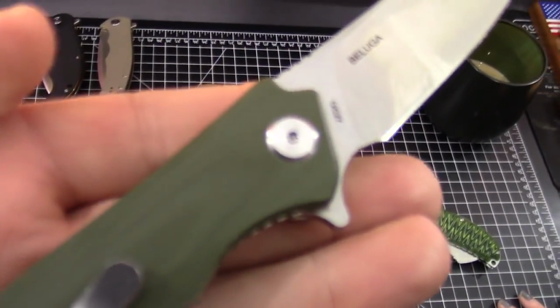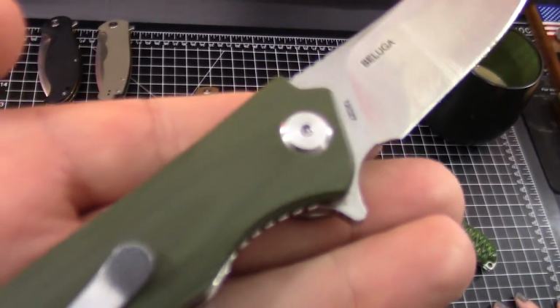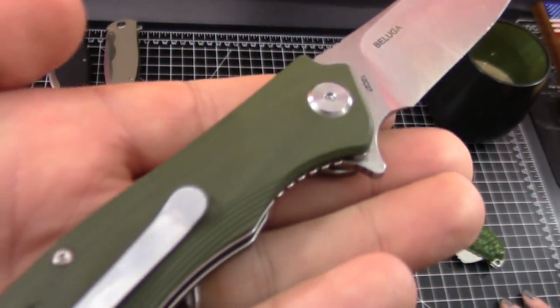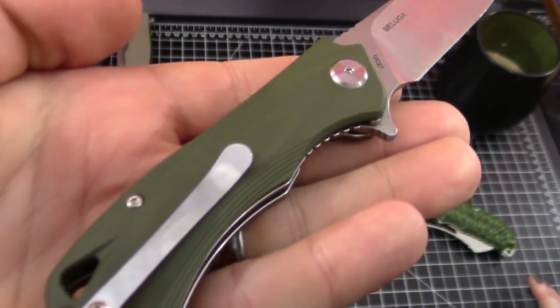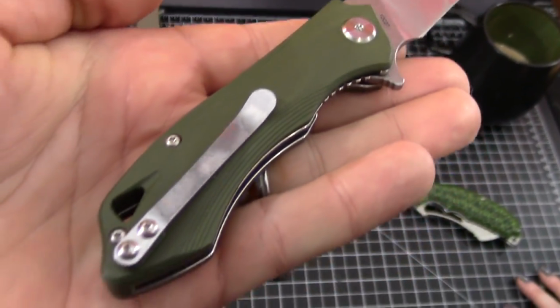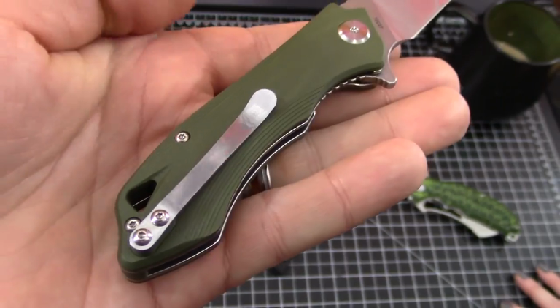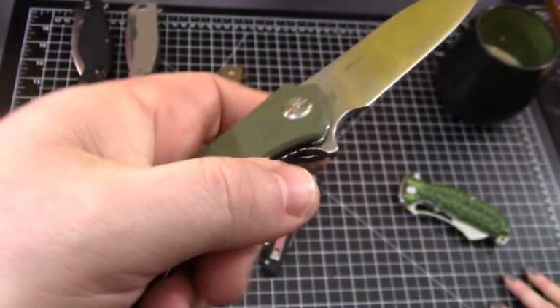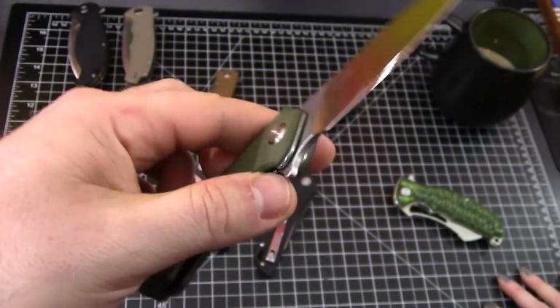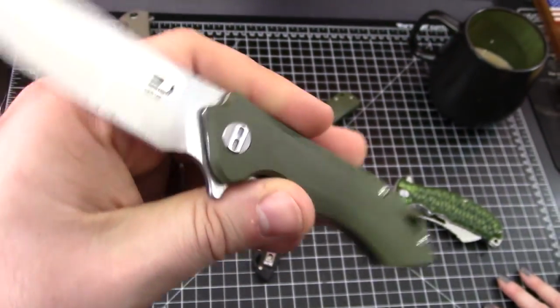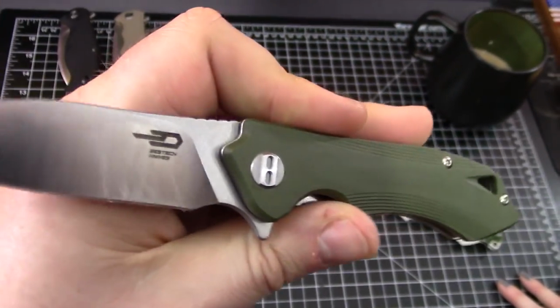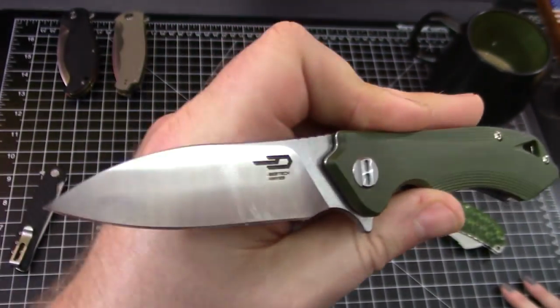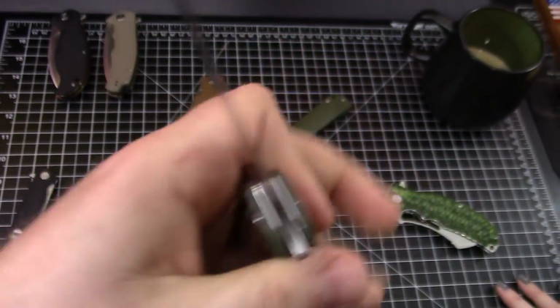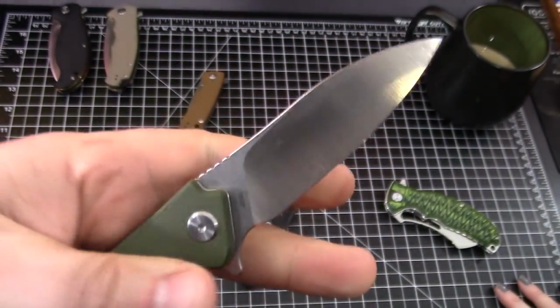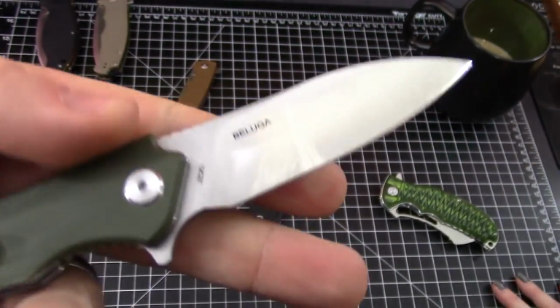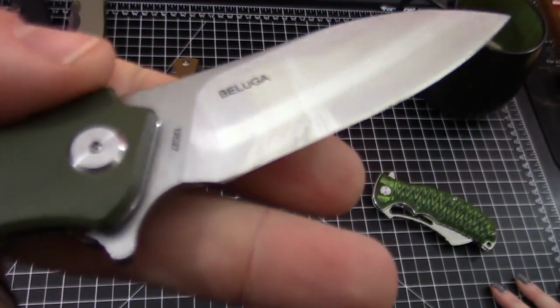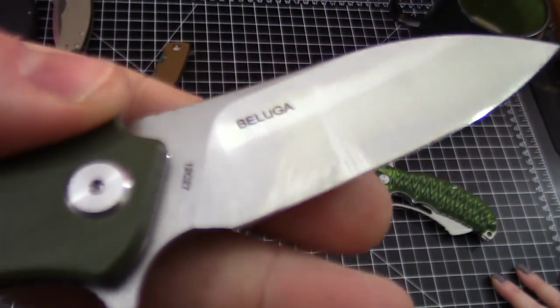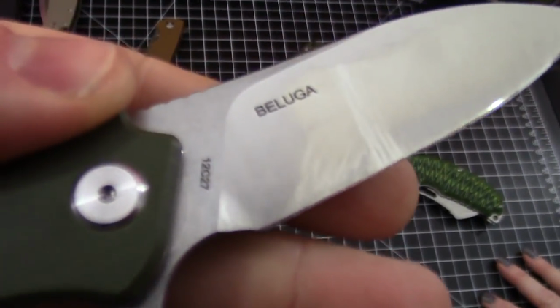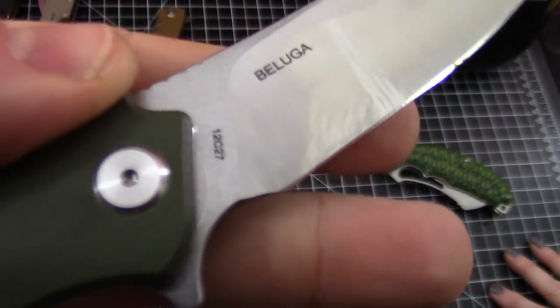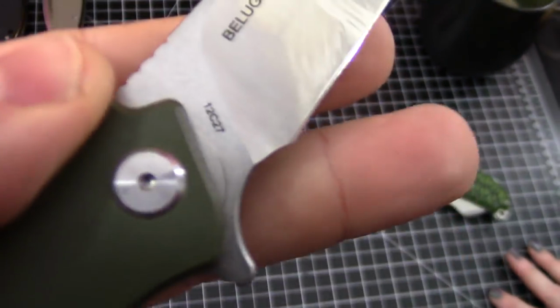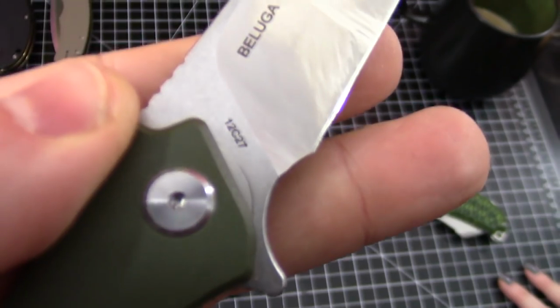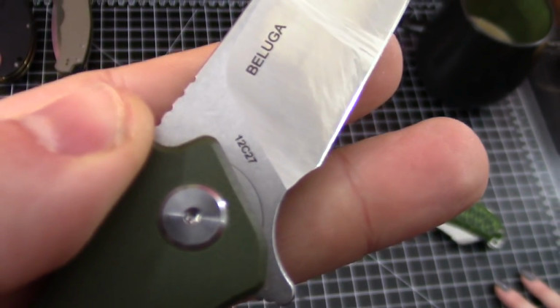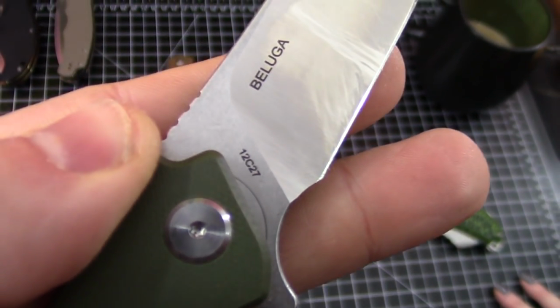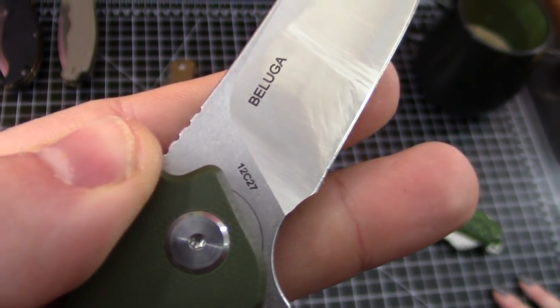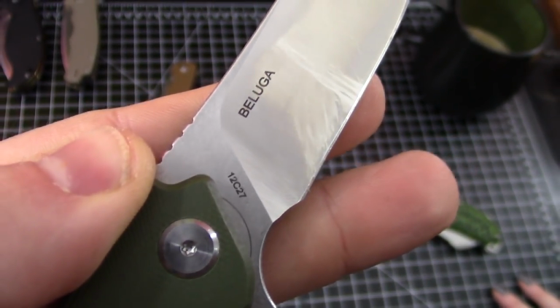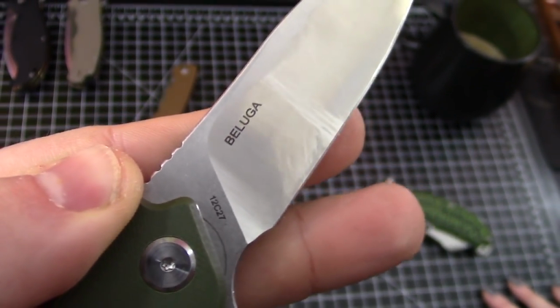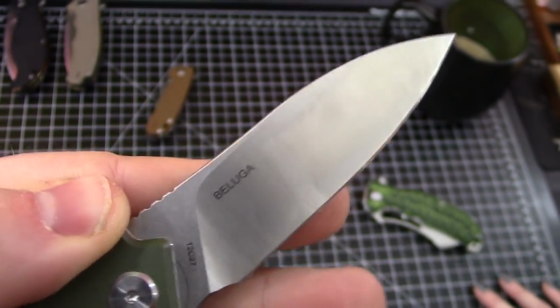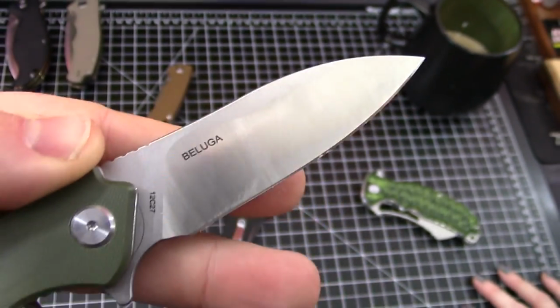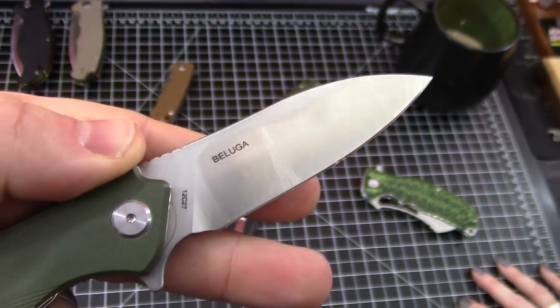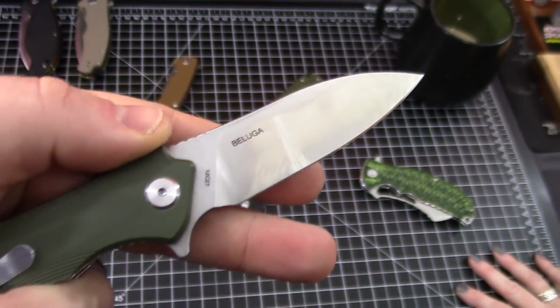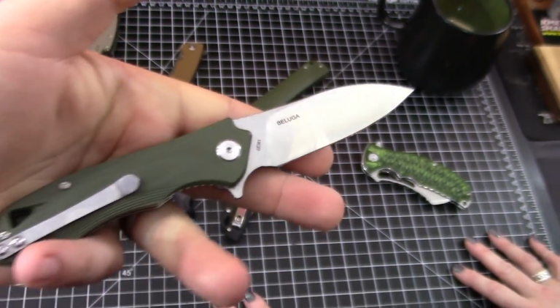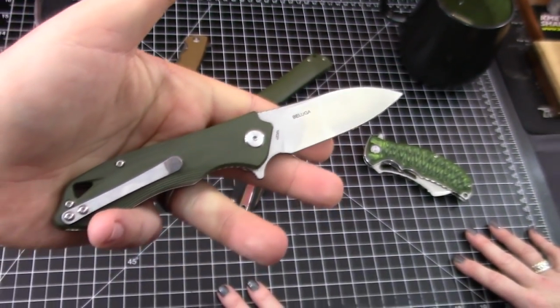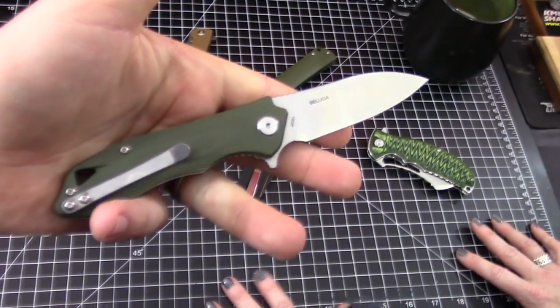We're talking G10 handles. And the blade steel — 12C27. This is a Swedish steel. It is a Swedish Beluga.